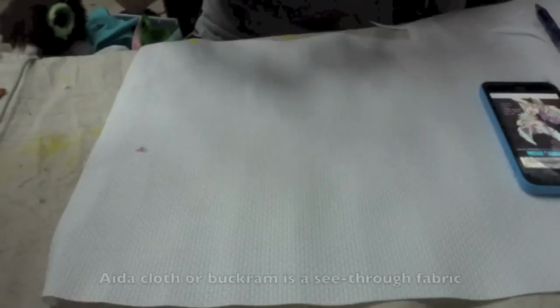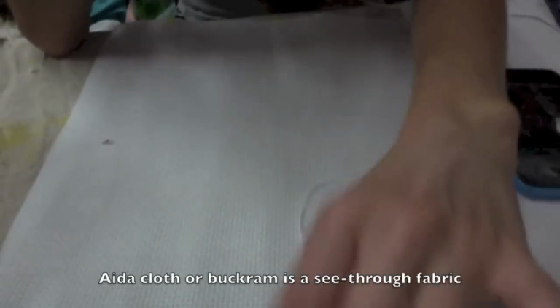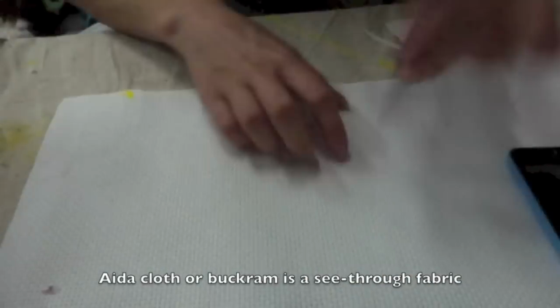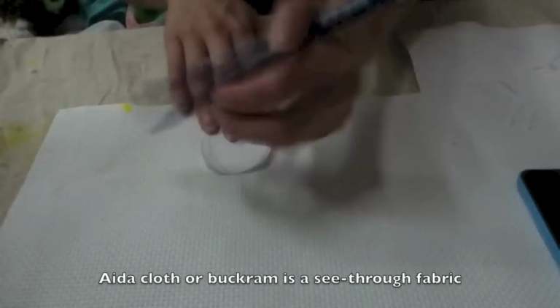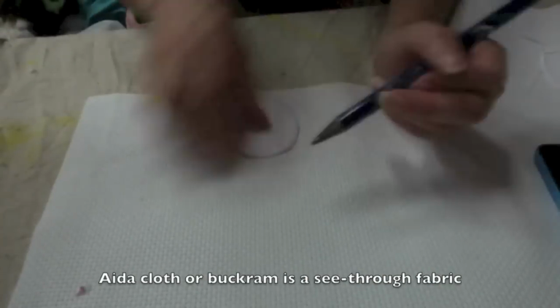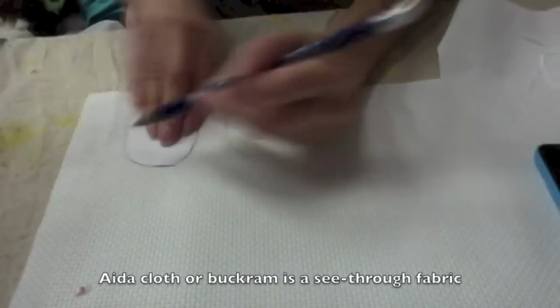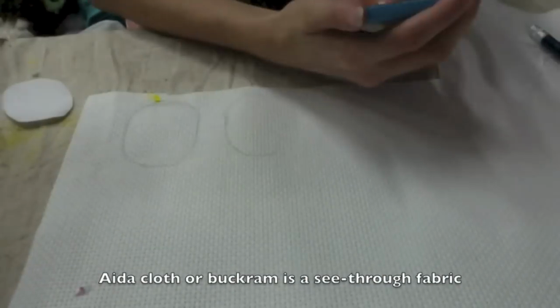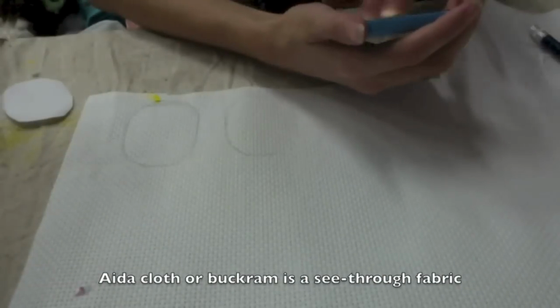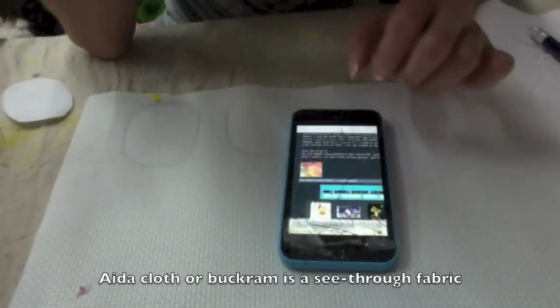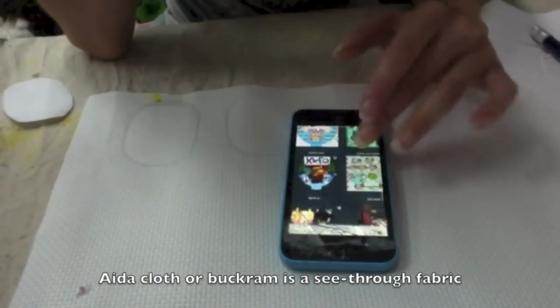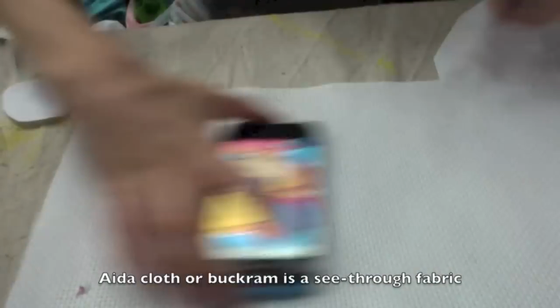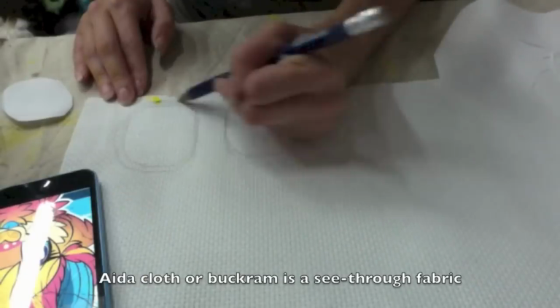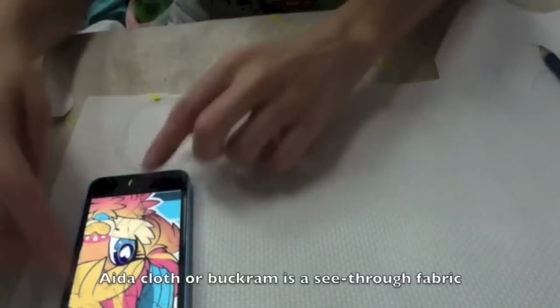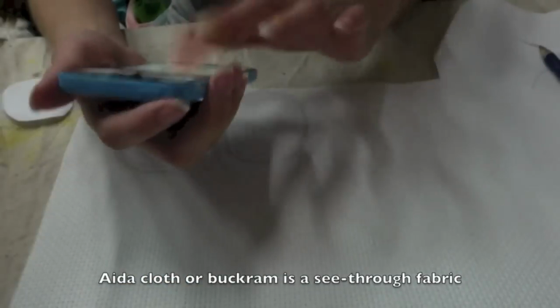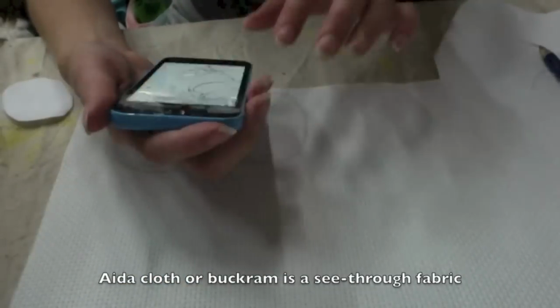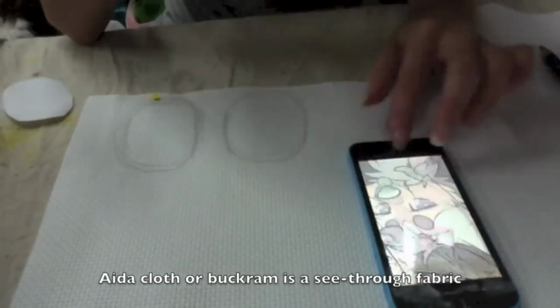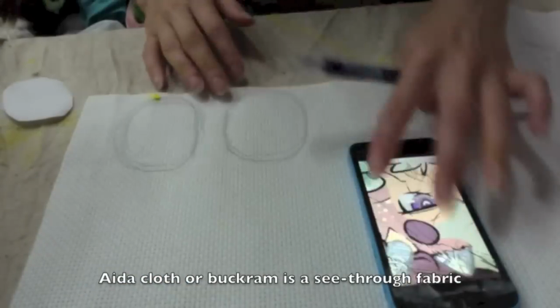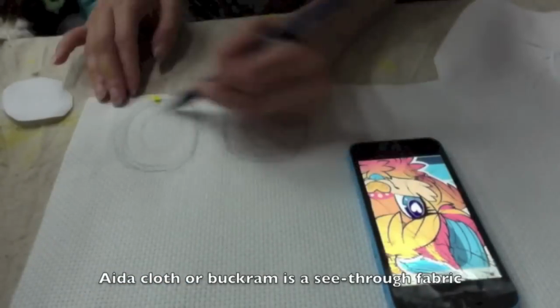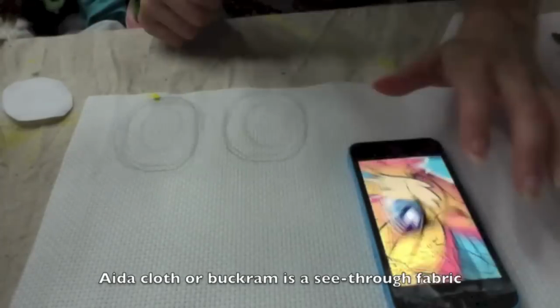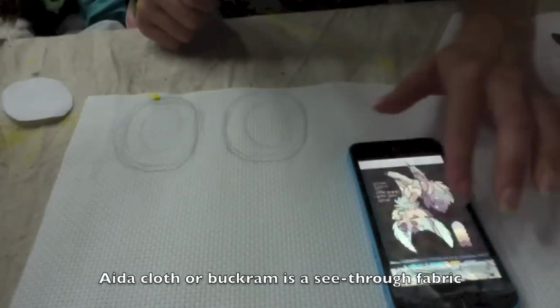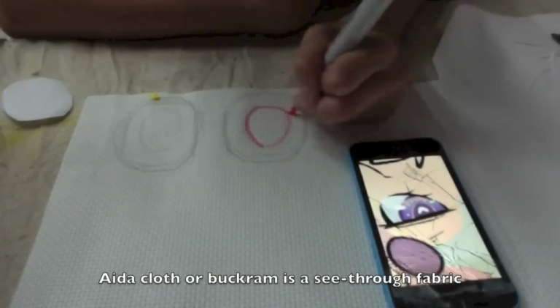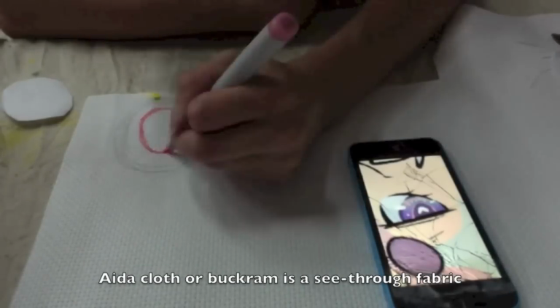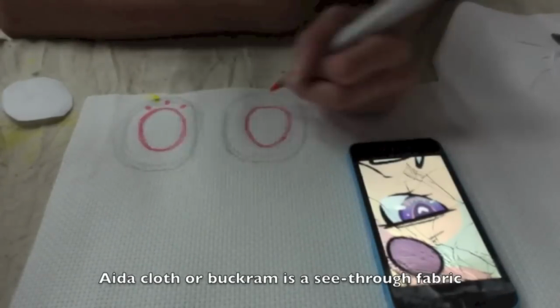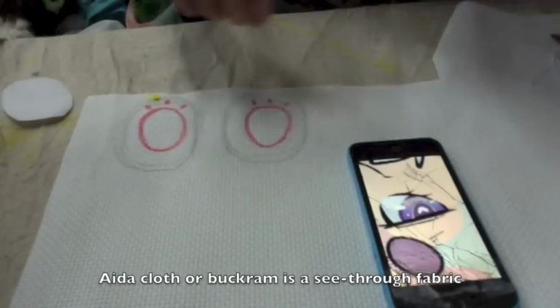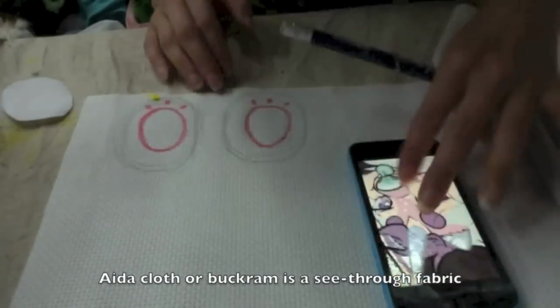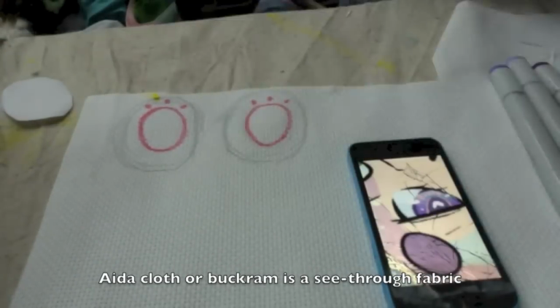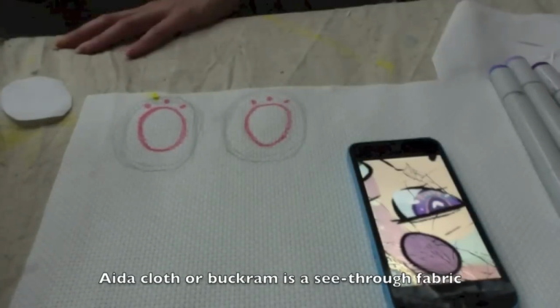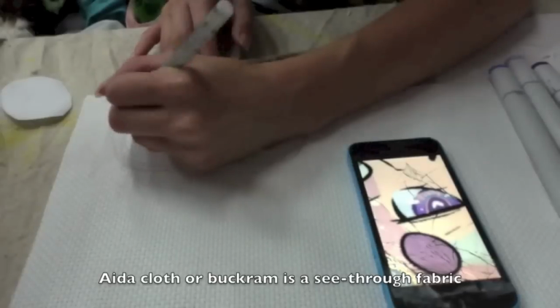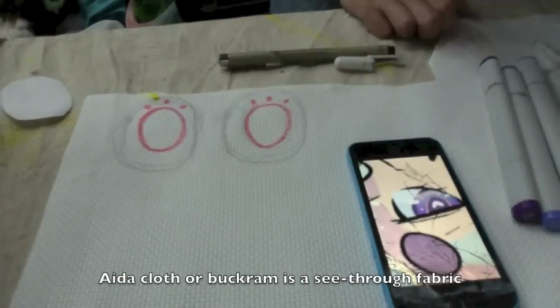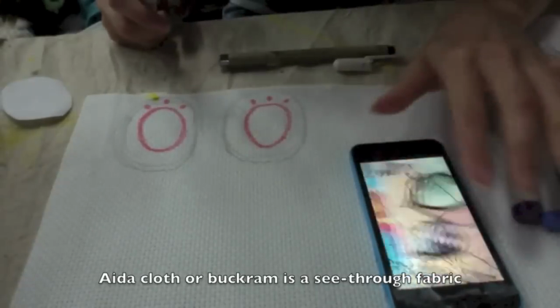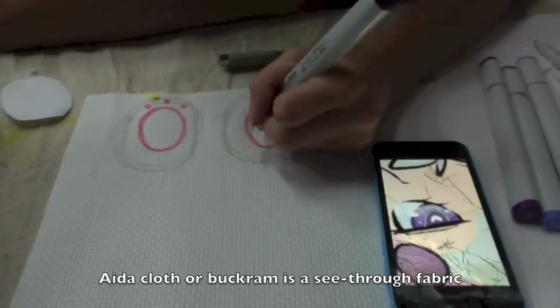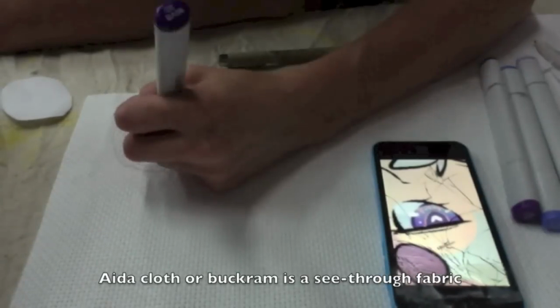Here's me sketching out the pupils. I'm using a Buckram Ada cloth type thing to draw on the eyes with Copic markers. You can use Sharpies or anything else for this.